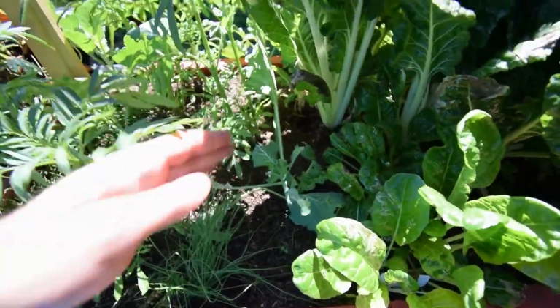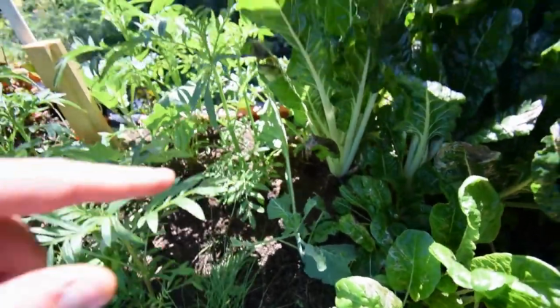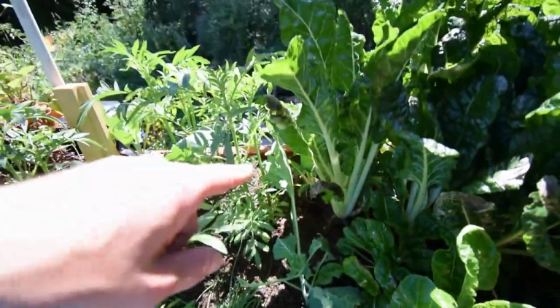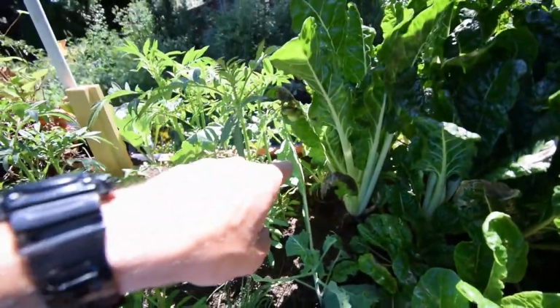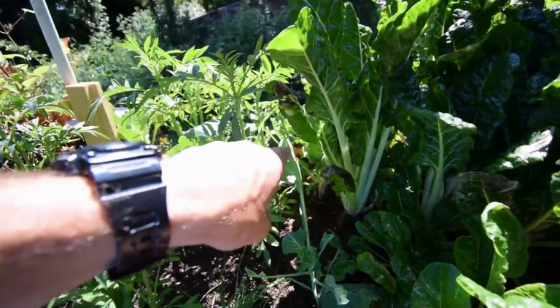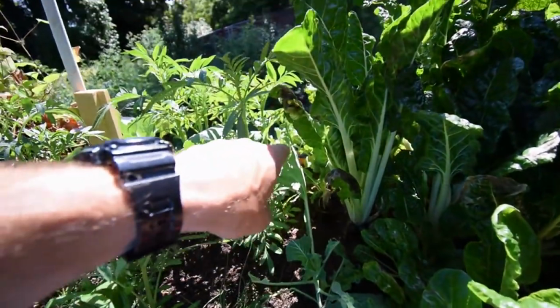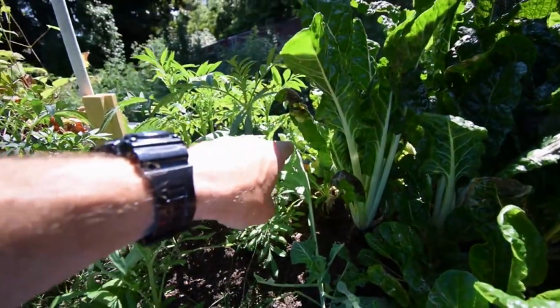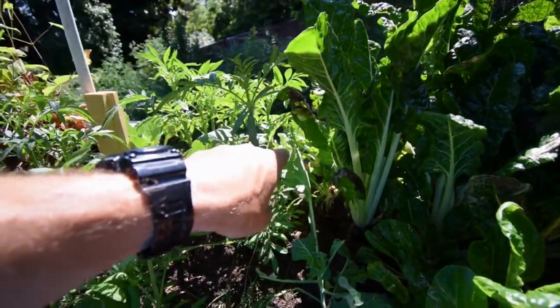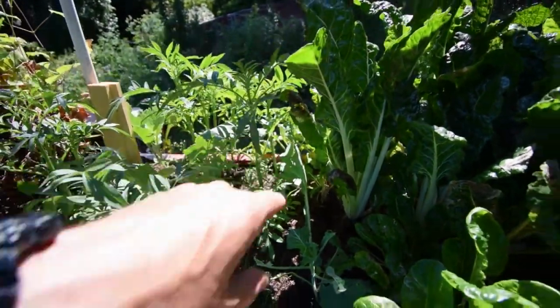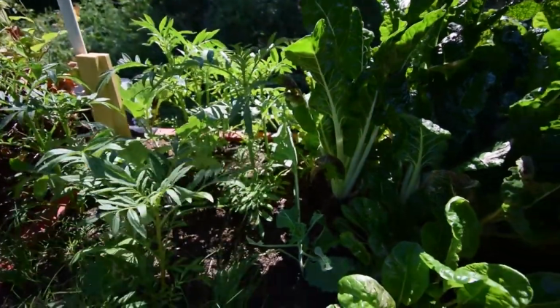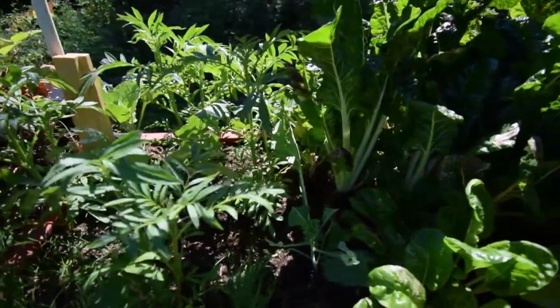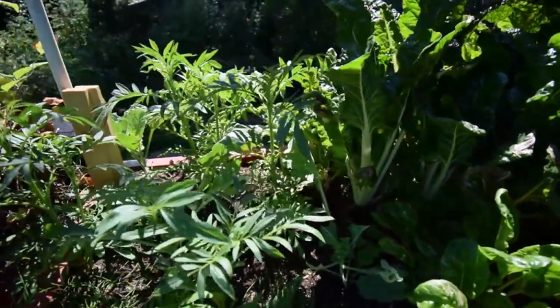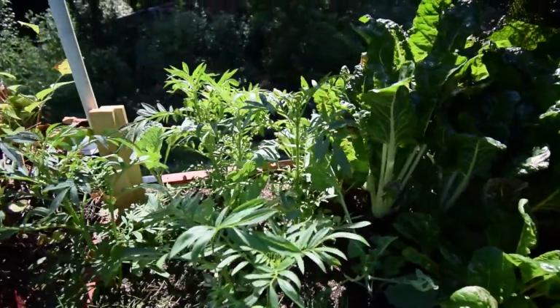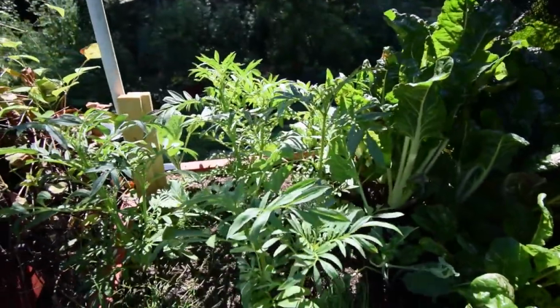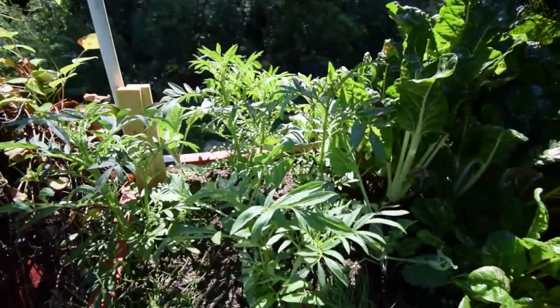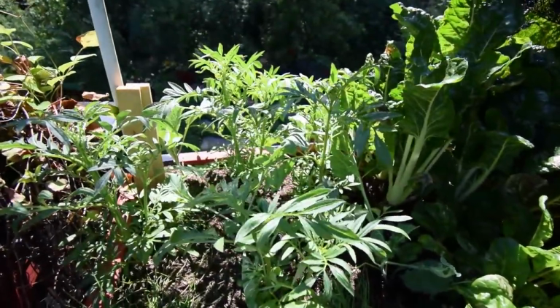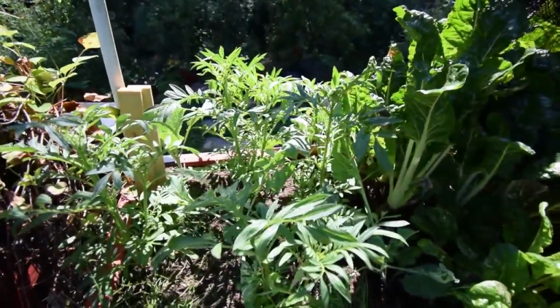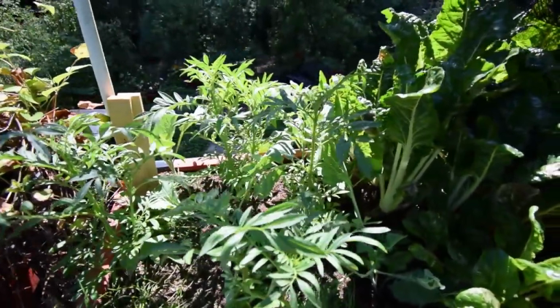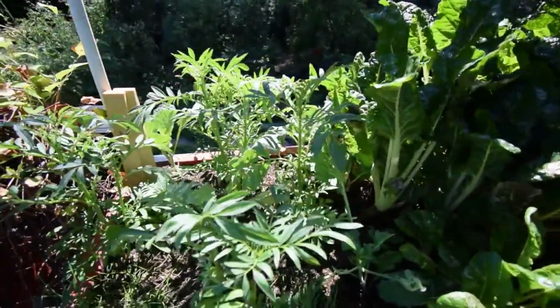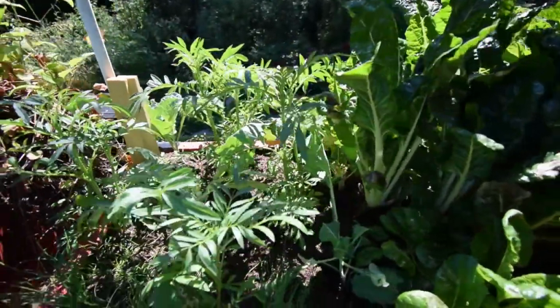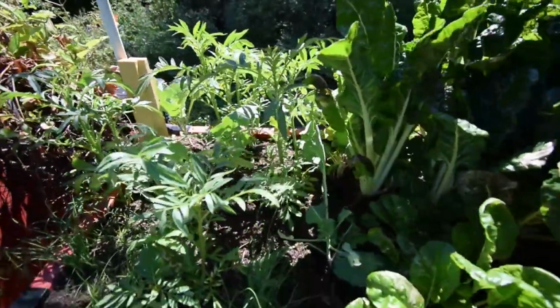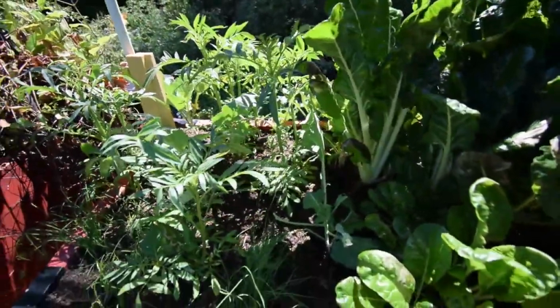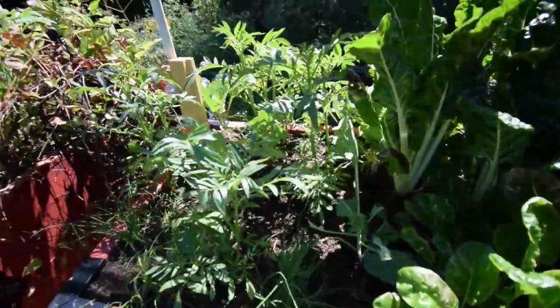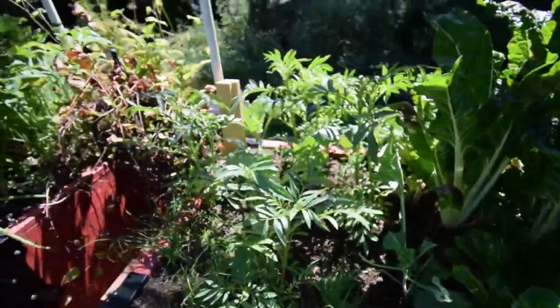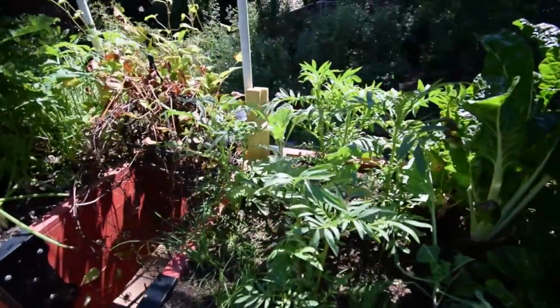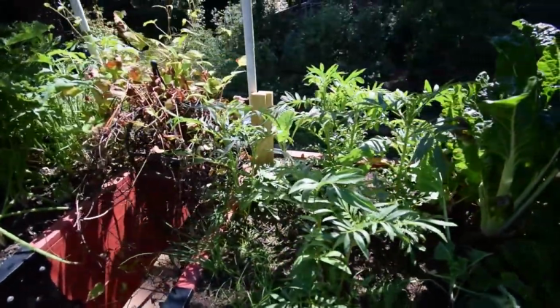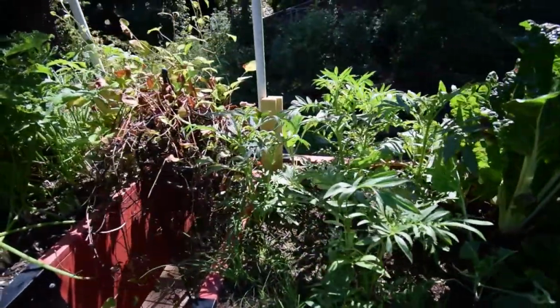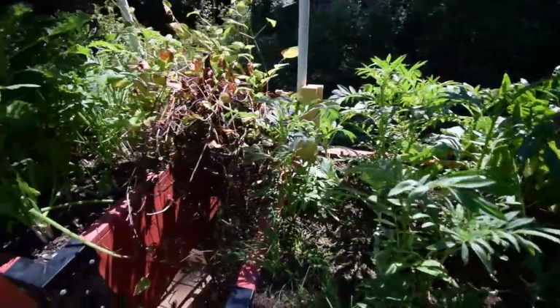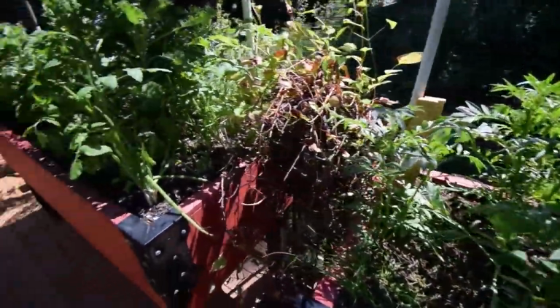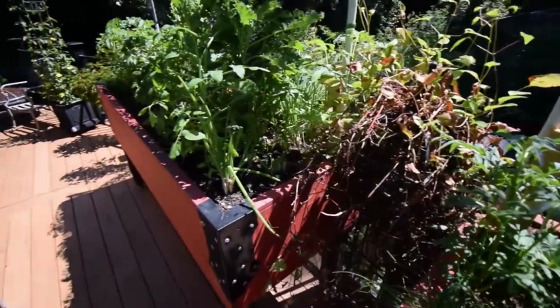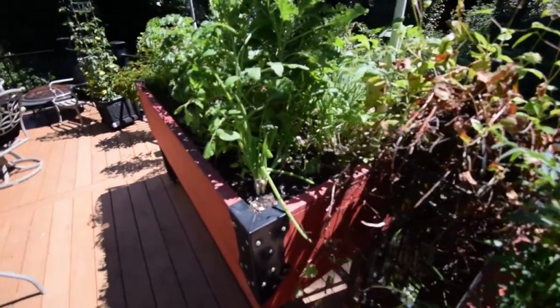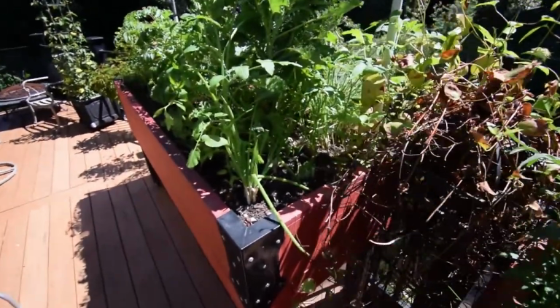You see the wasps though — they're flying around in here looking for the caterpillars. So they're doing their job hunting, which is always a good thing.